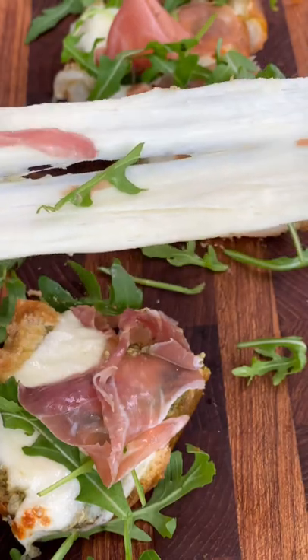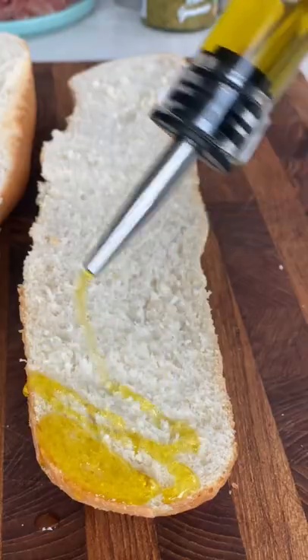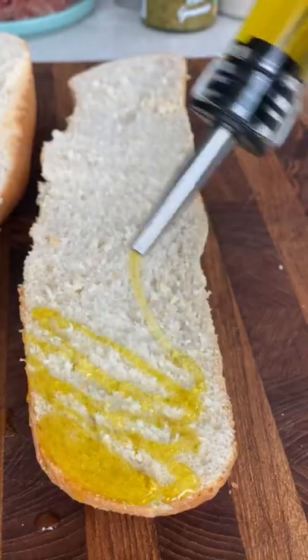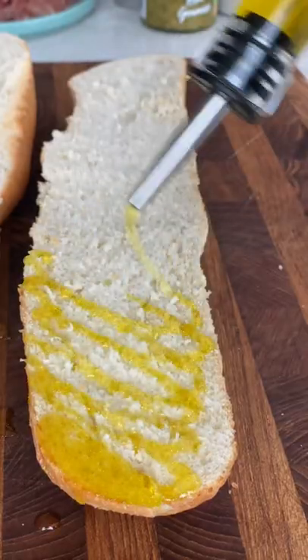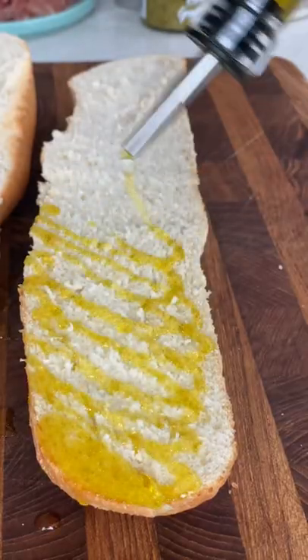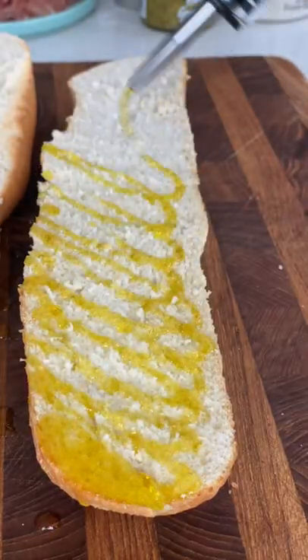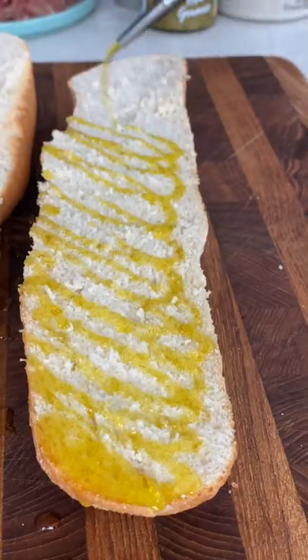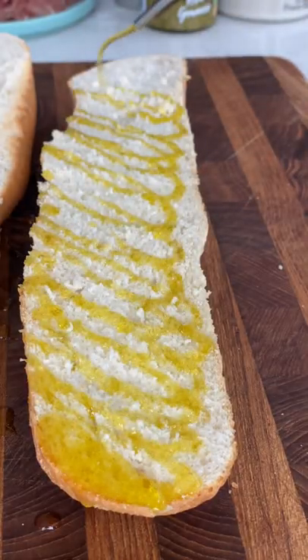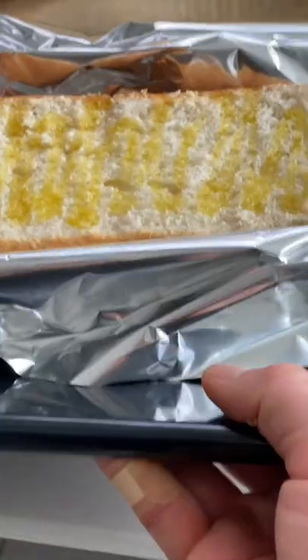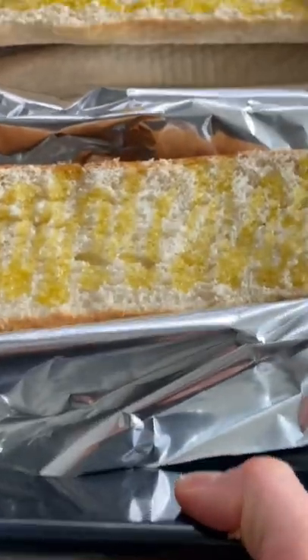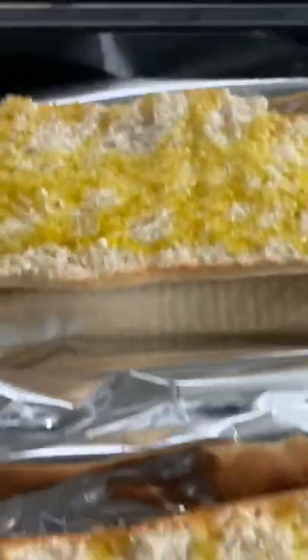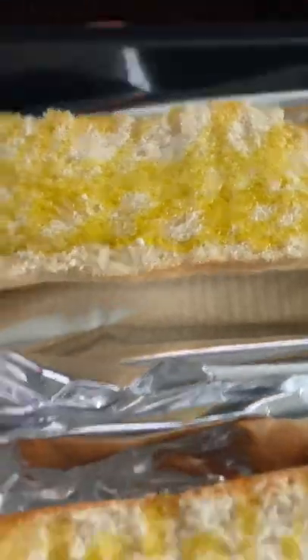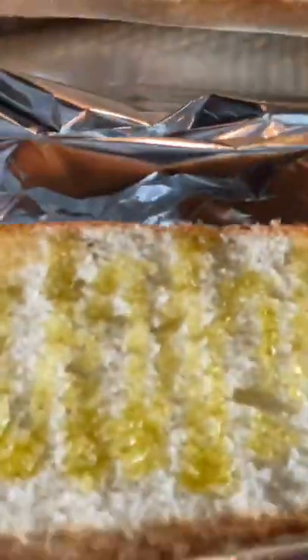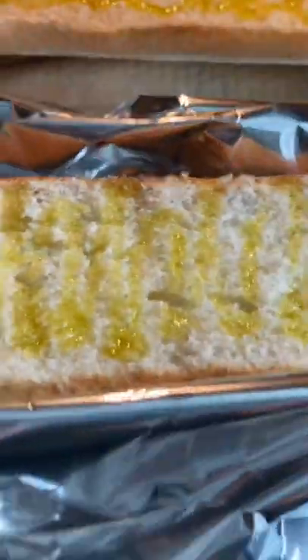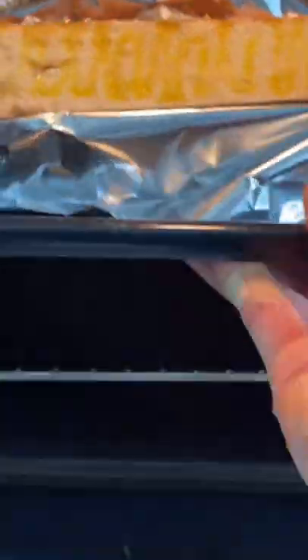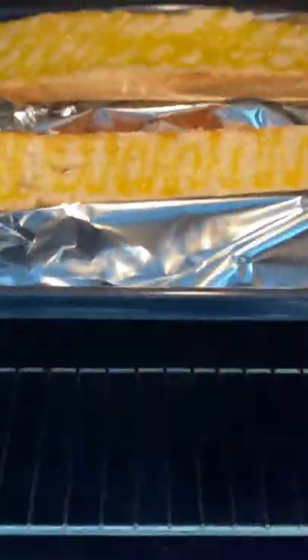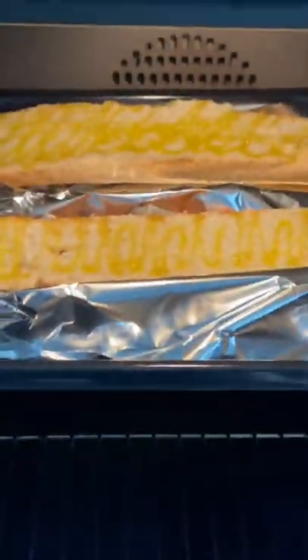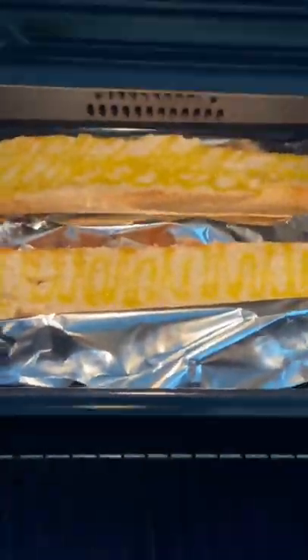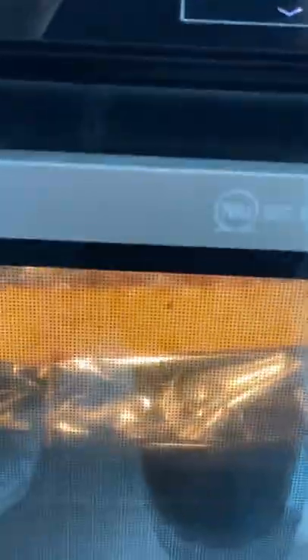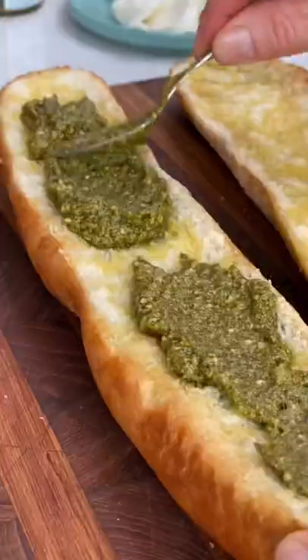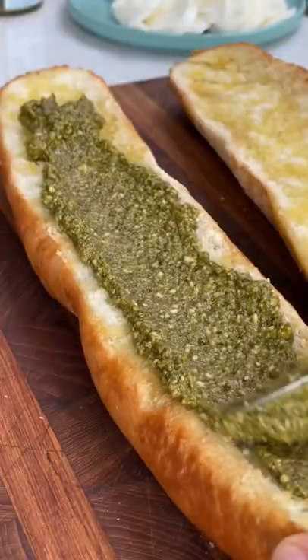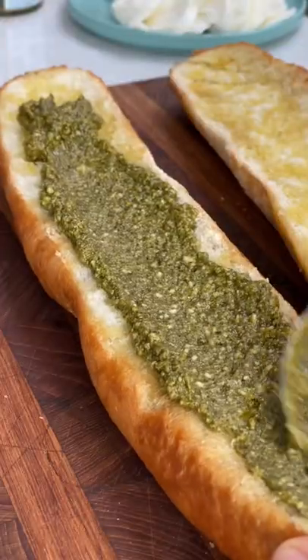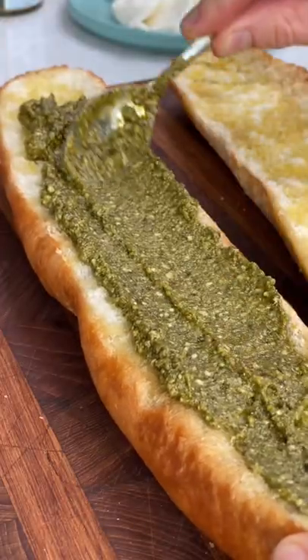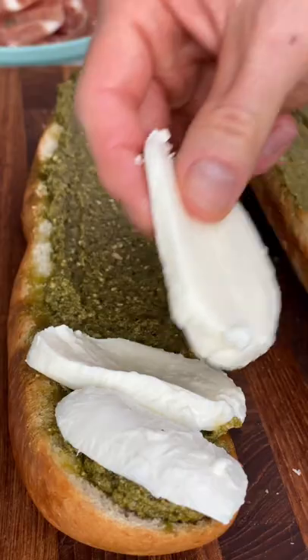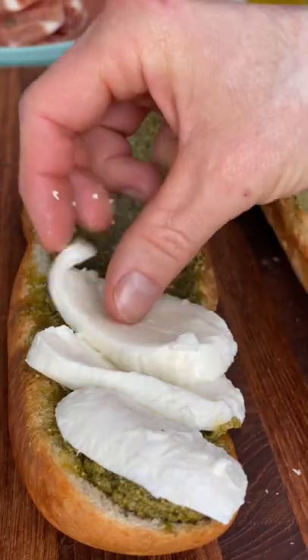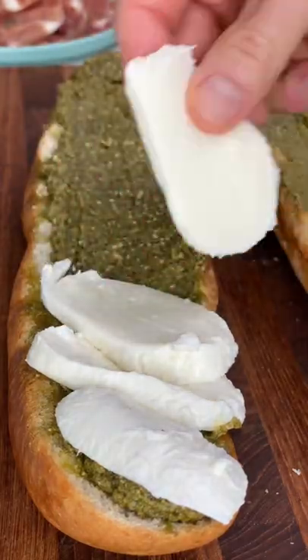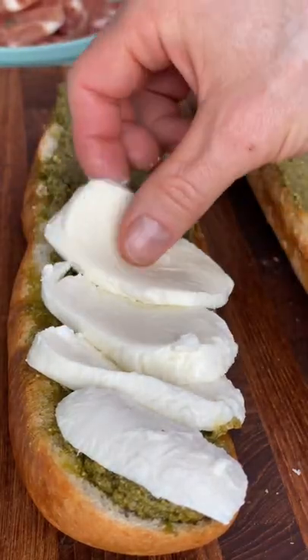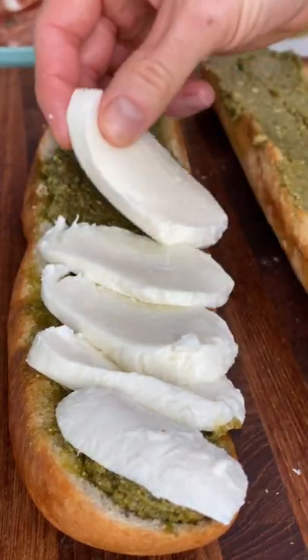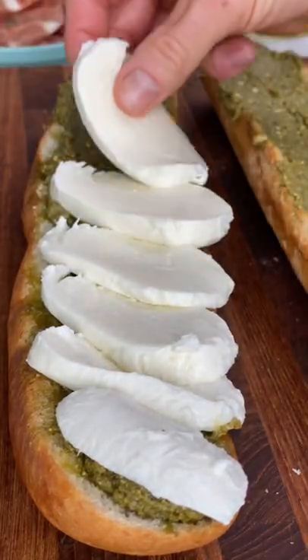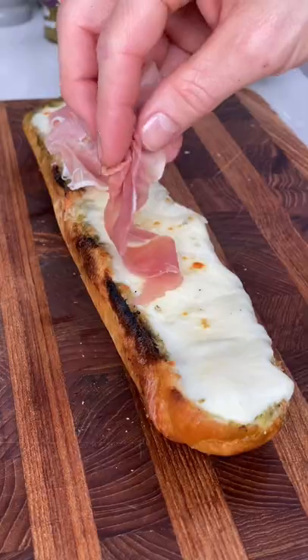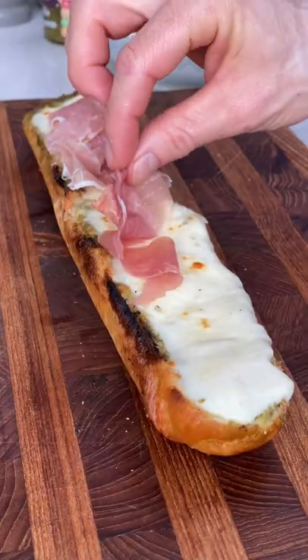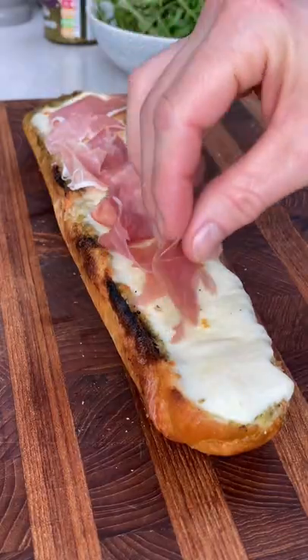Get some olive oil on your footlong baguette and slap the whole thing into the oven for 10 to 12 minutes until it's lovely and crispy. Then slather both sides with pesto, cover them with mozzarella cheese, and whack them under a boiling hot grill for a minute or two until bubbling.